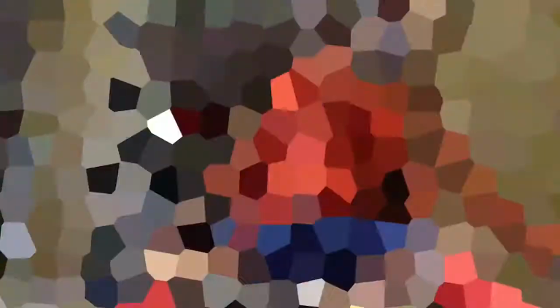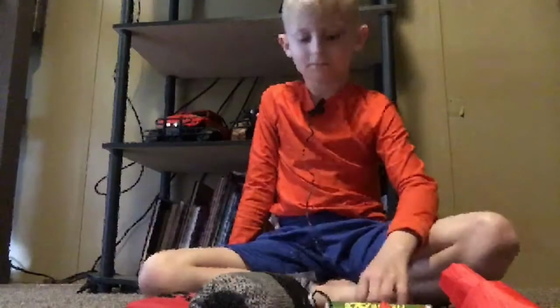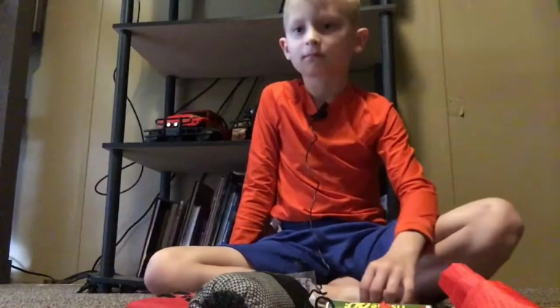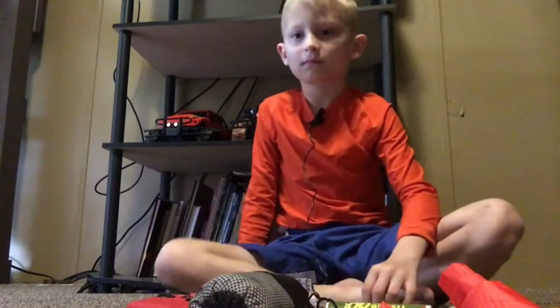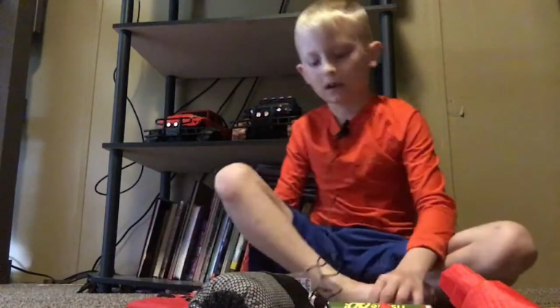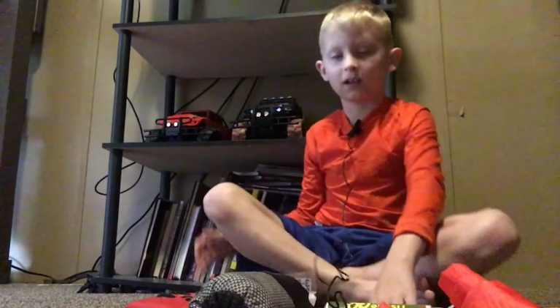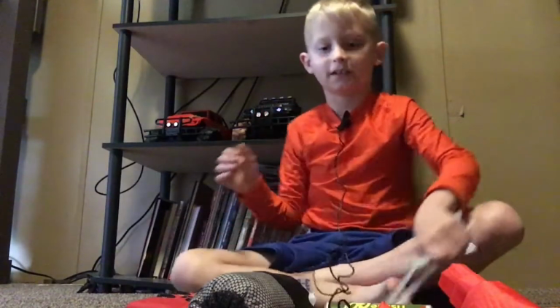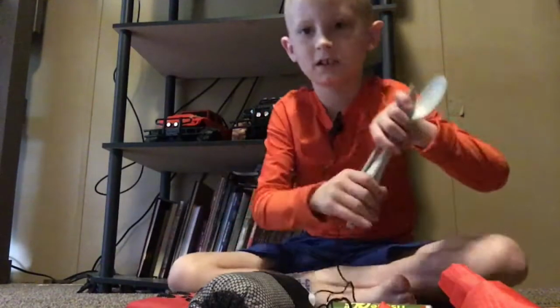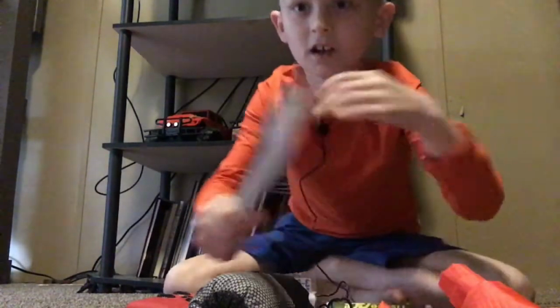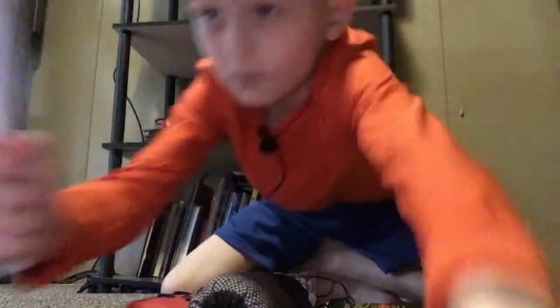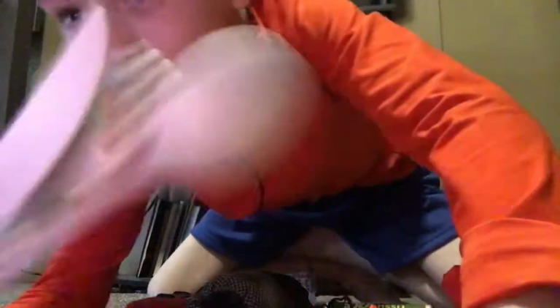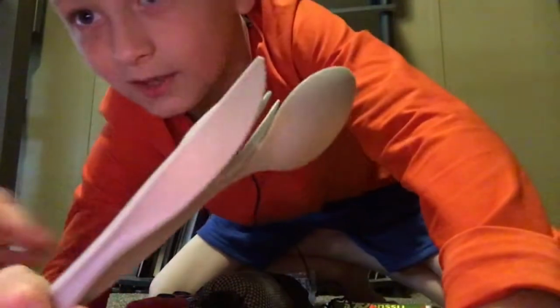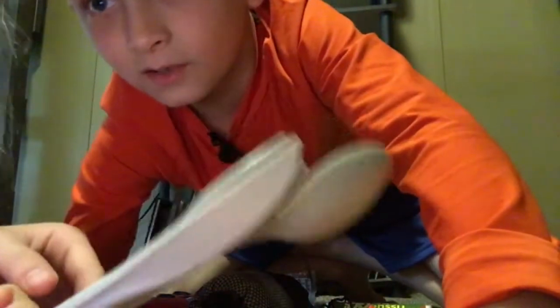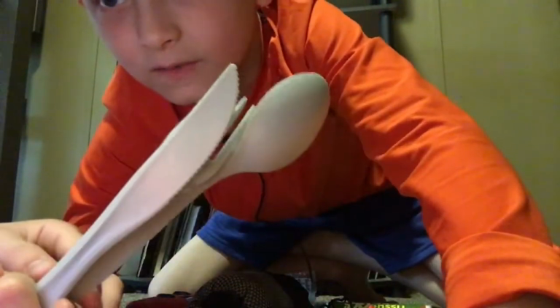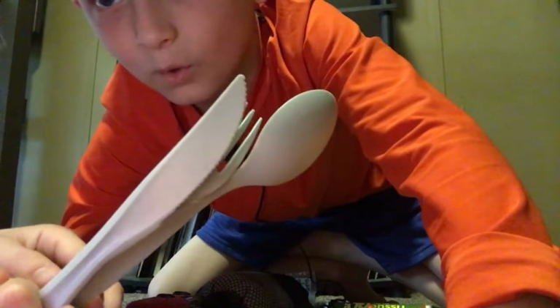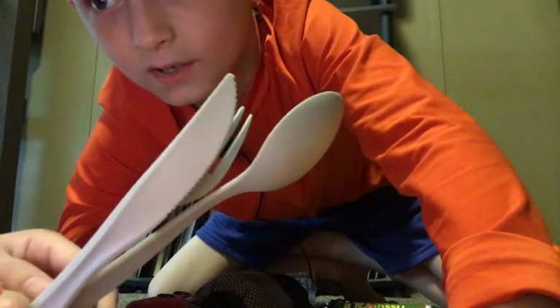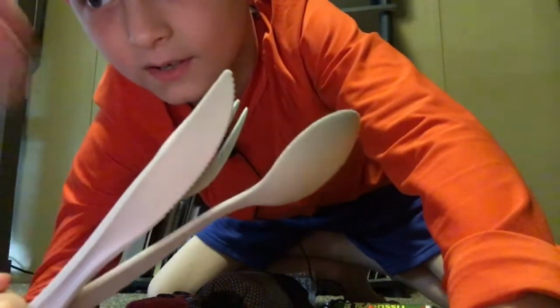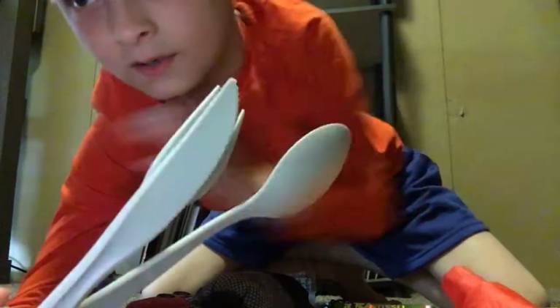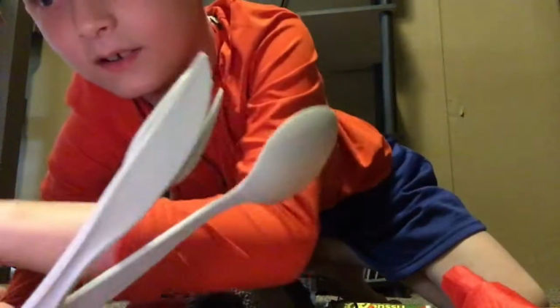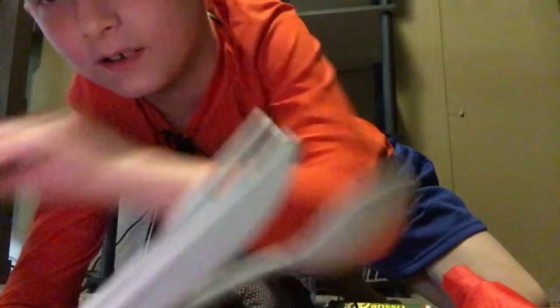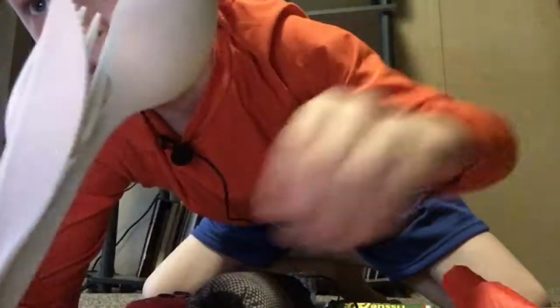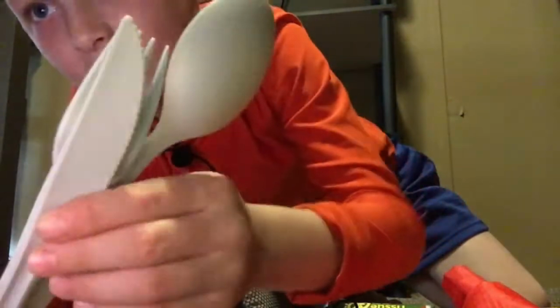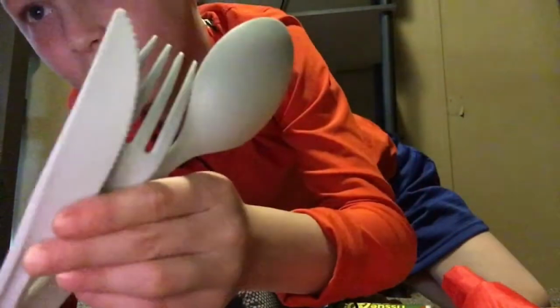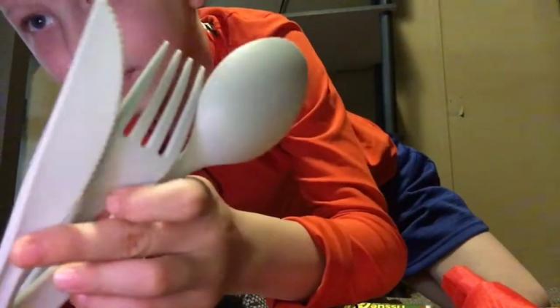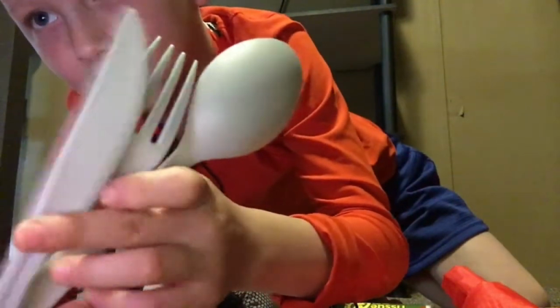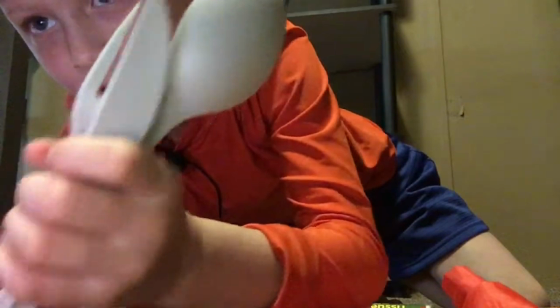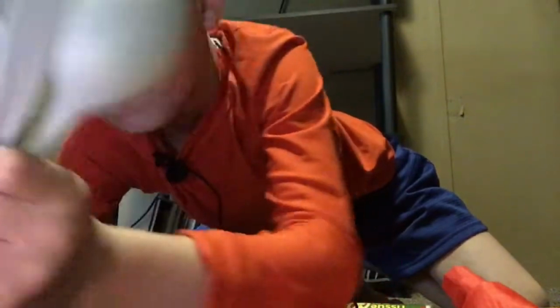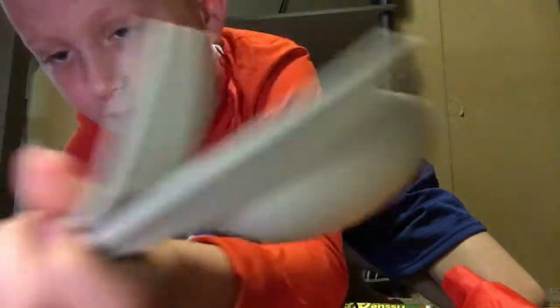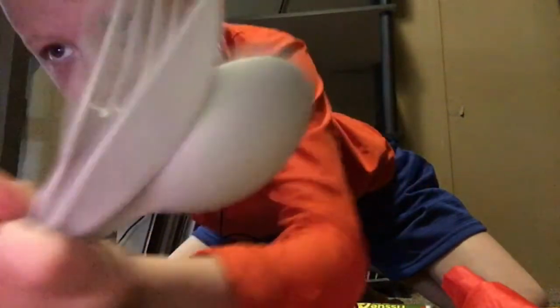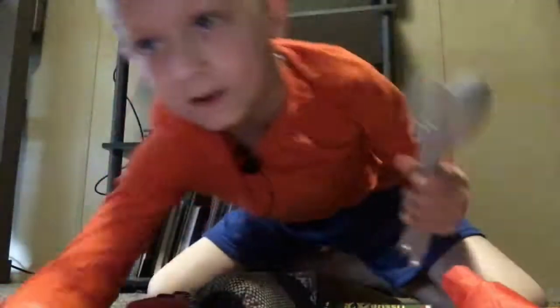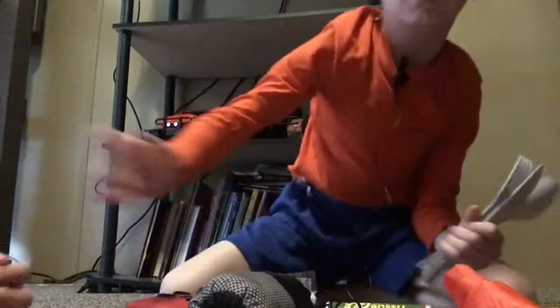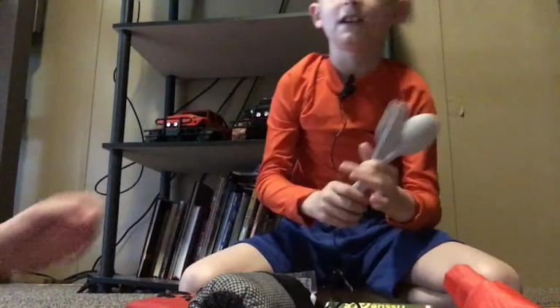I also got this Ozark Trail fork, and a fork-spoon, and a knife to cut and eat with.